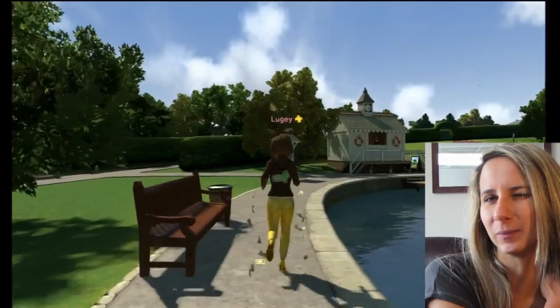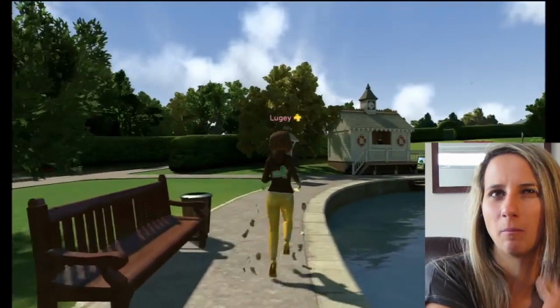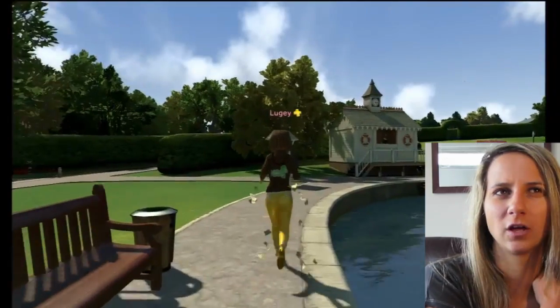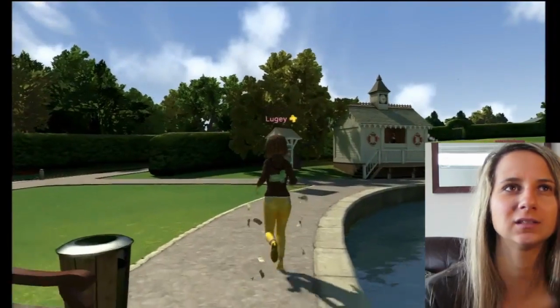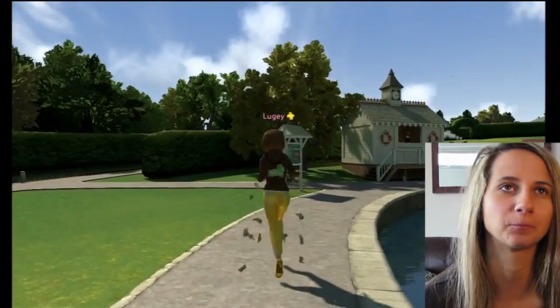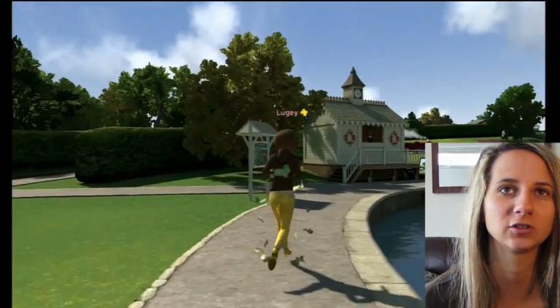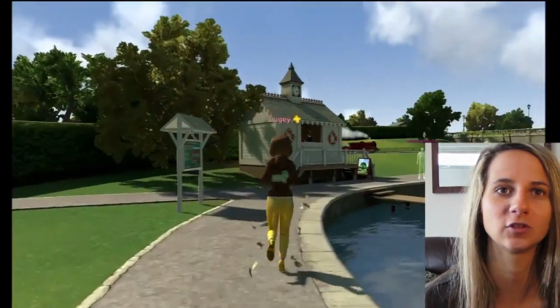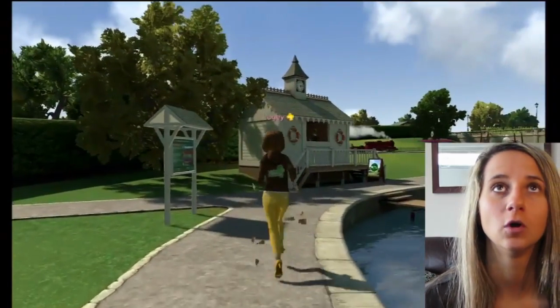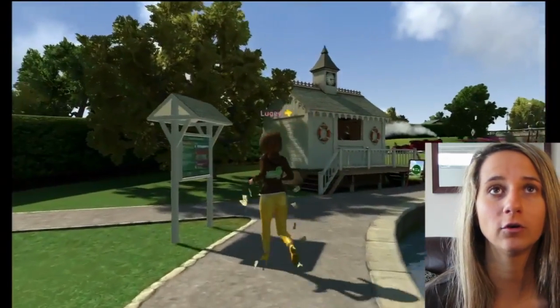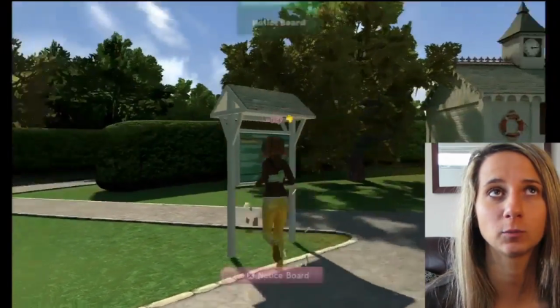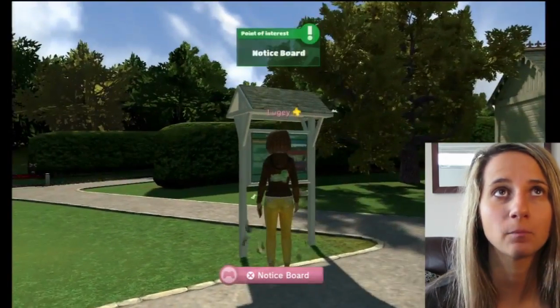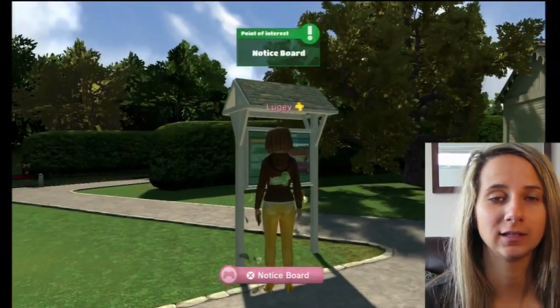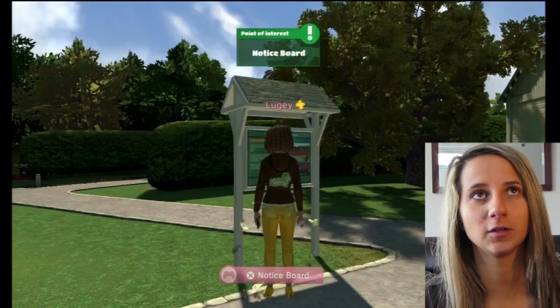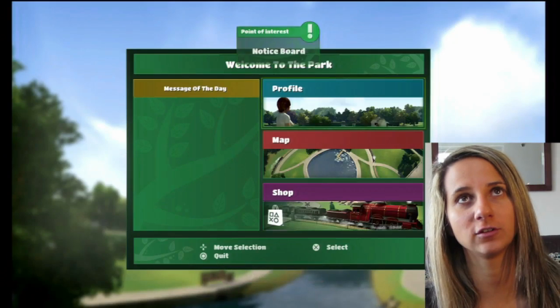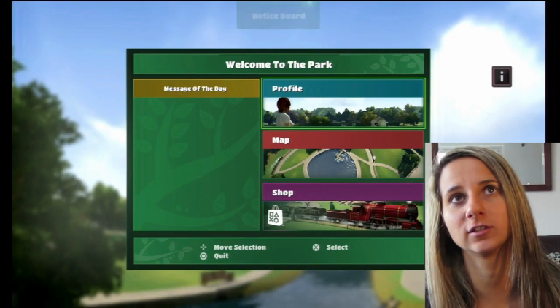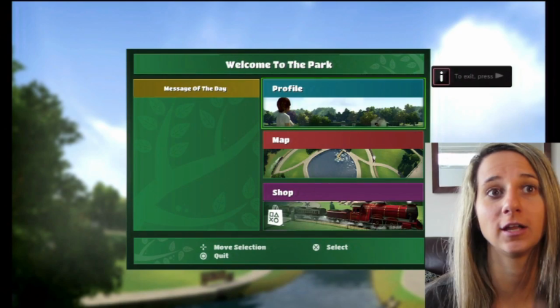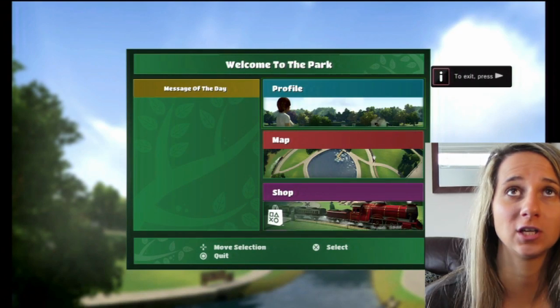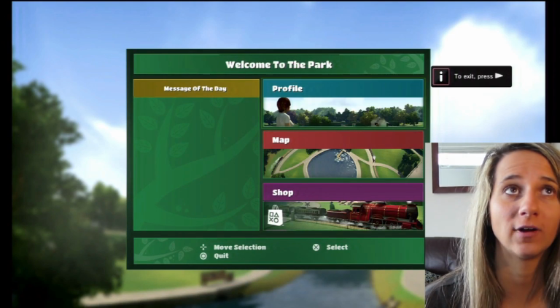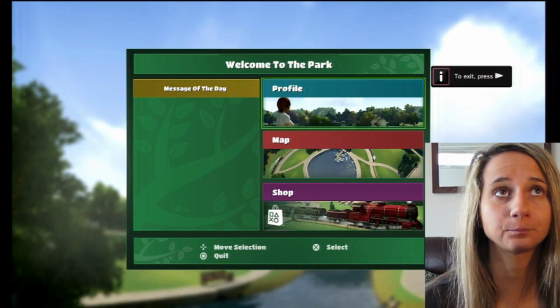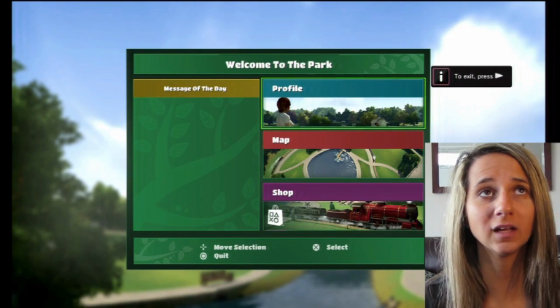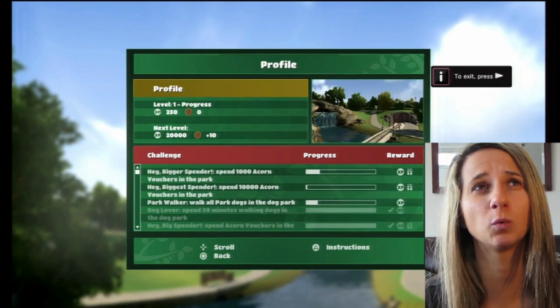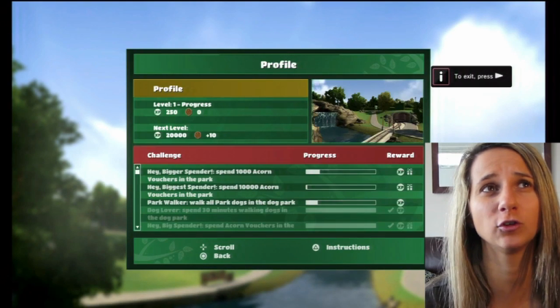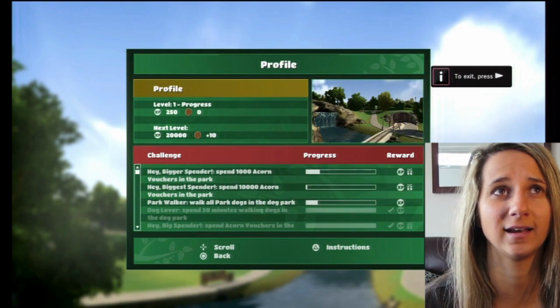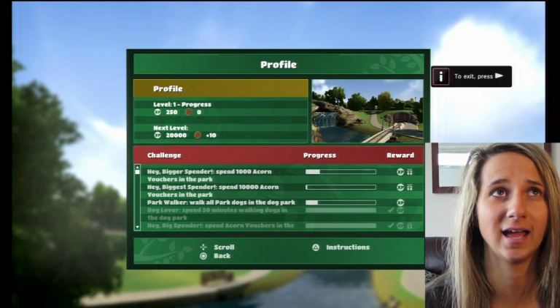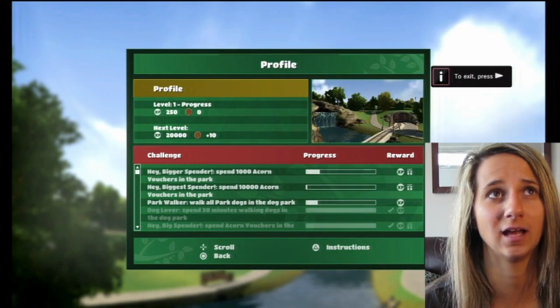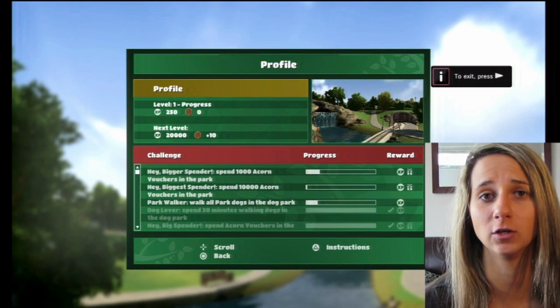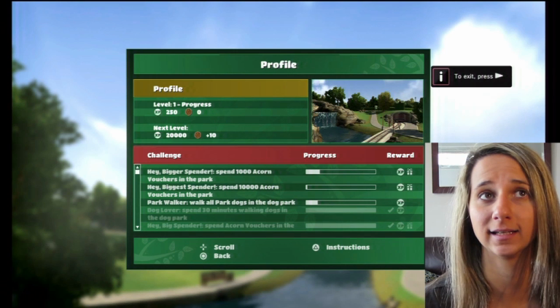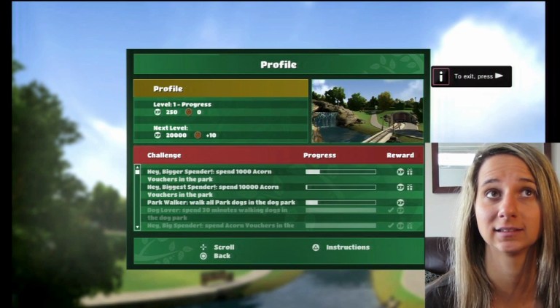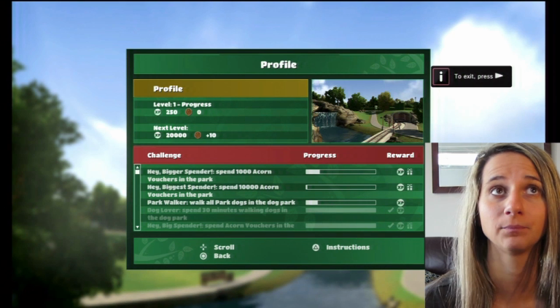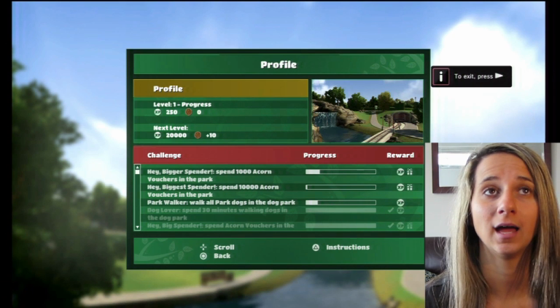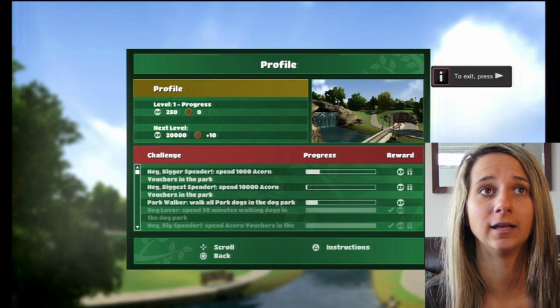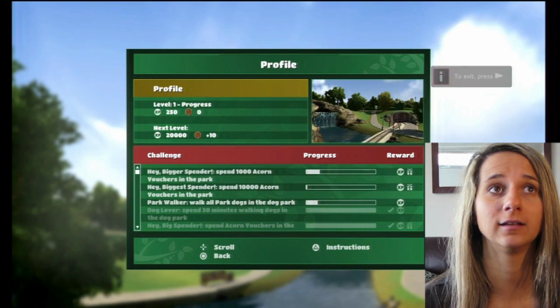Here's a map. We're gonna go to the notice board — it tells you the message of the day, there is none. Then you can see your profile: it tells you what level you're at and how many XP you need to get to the next level.